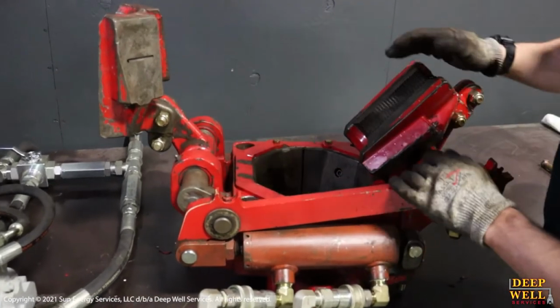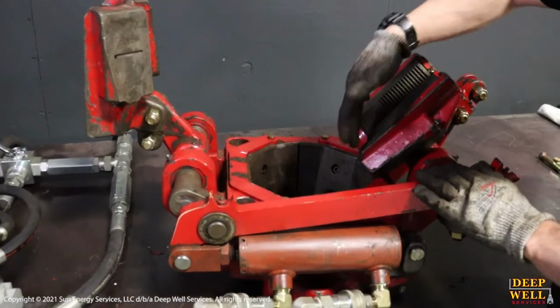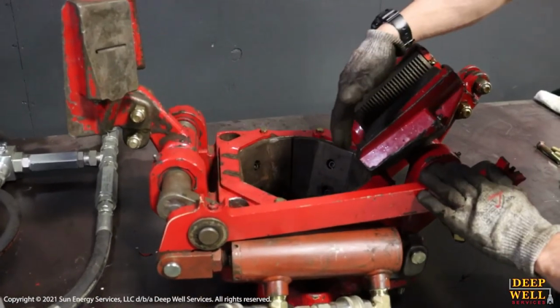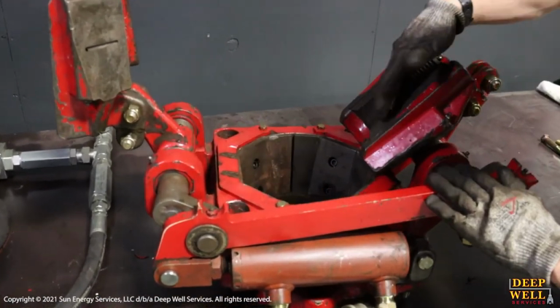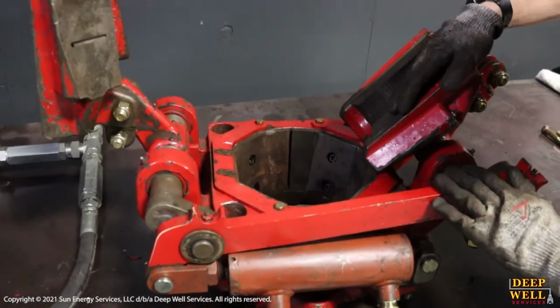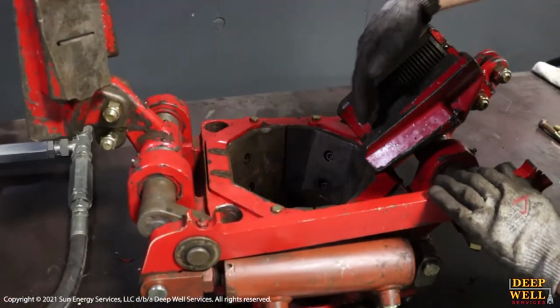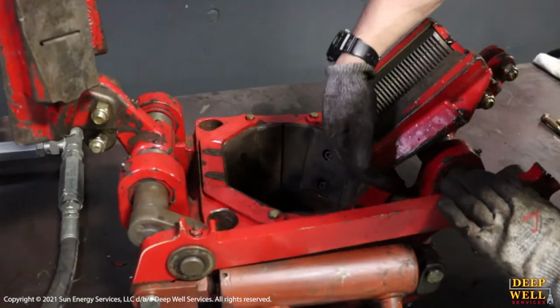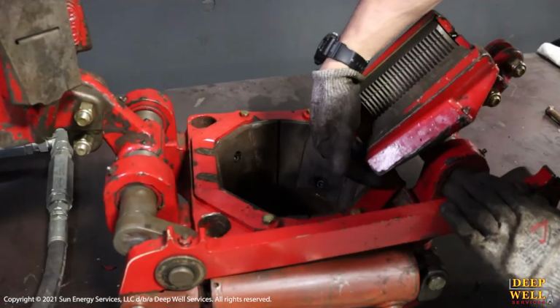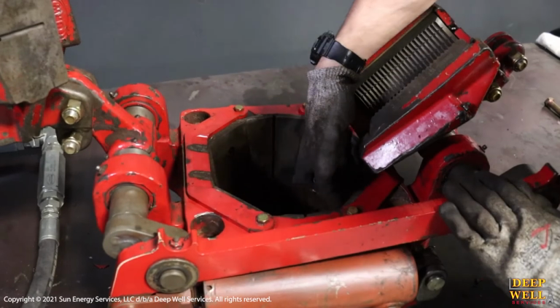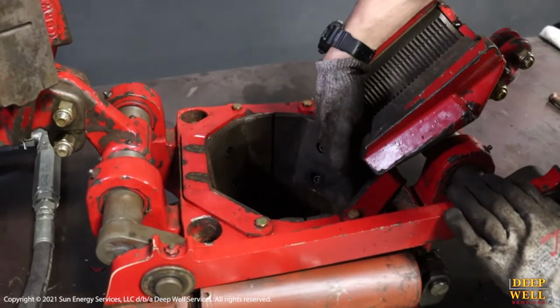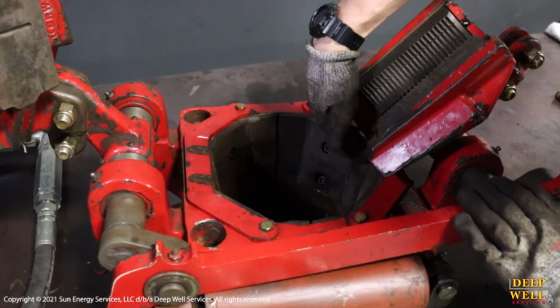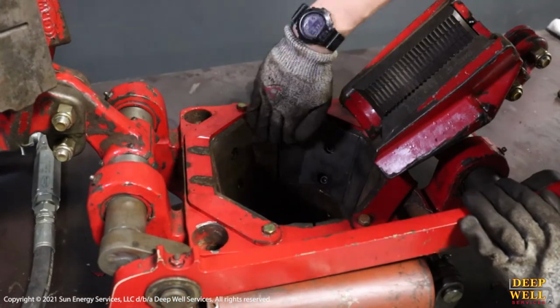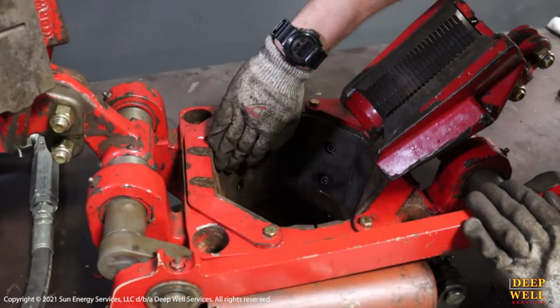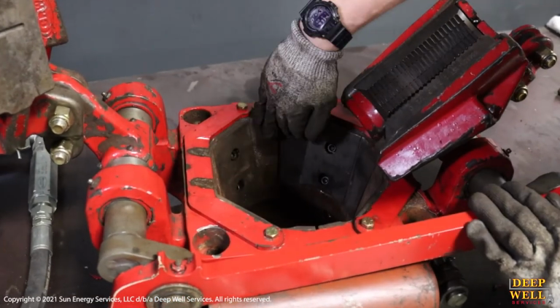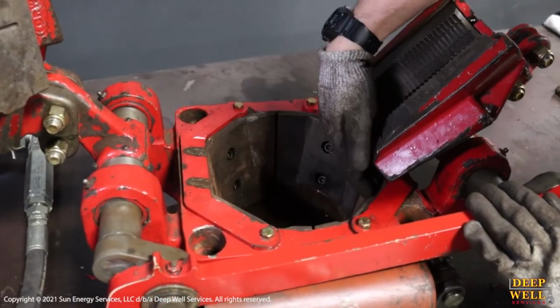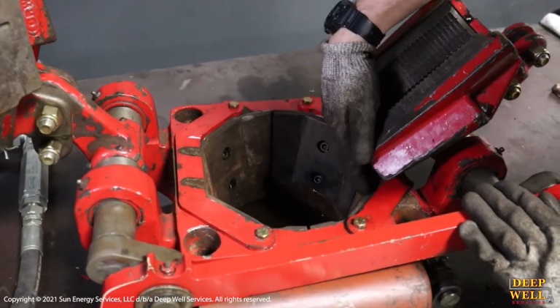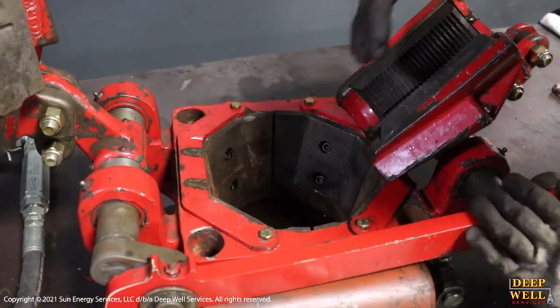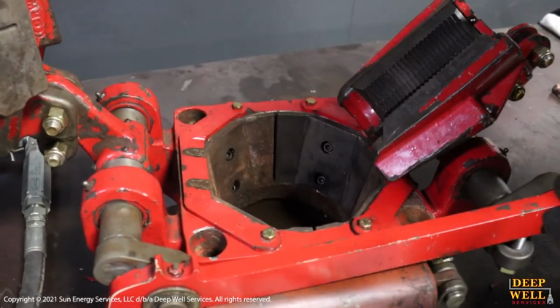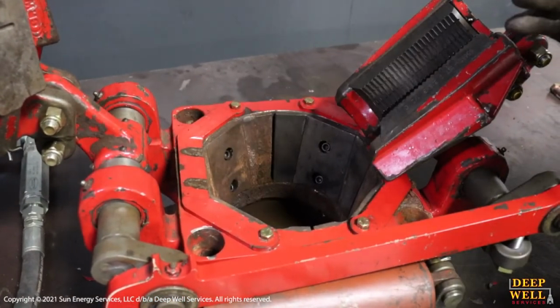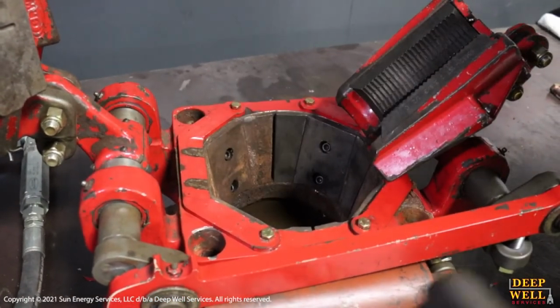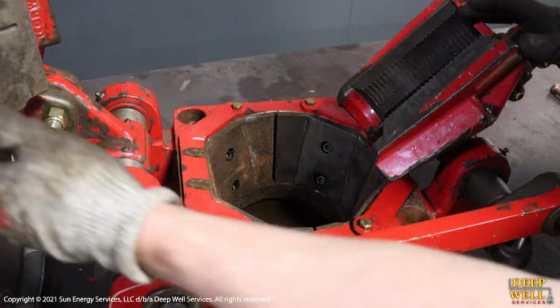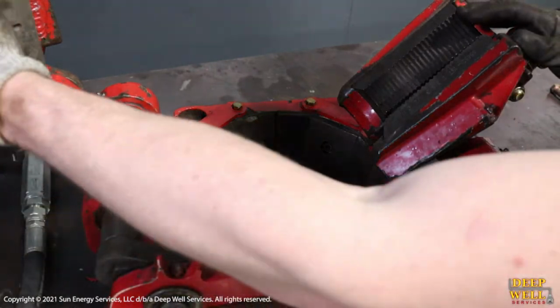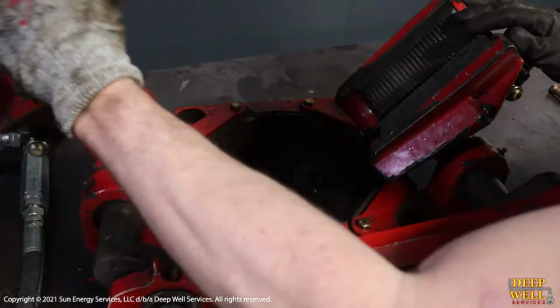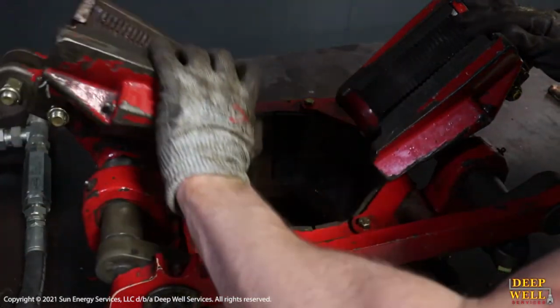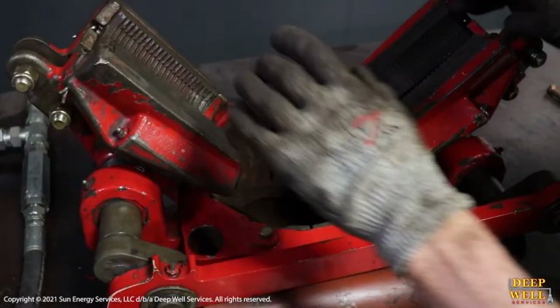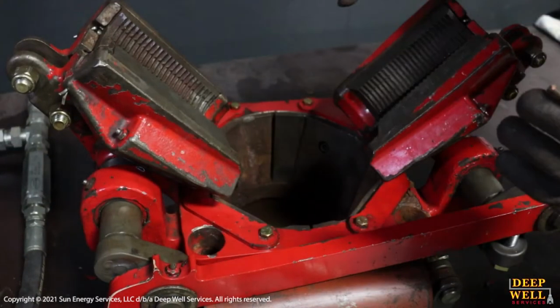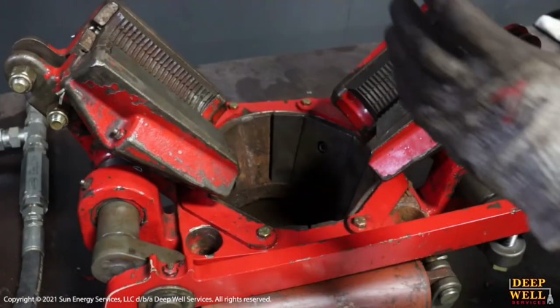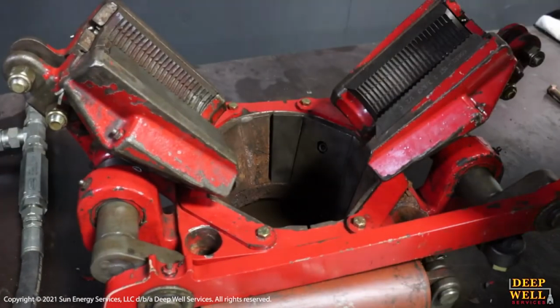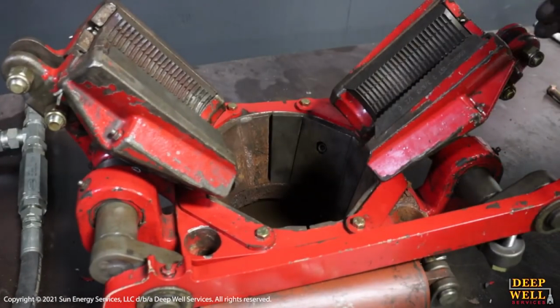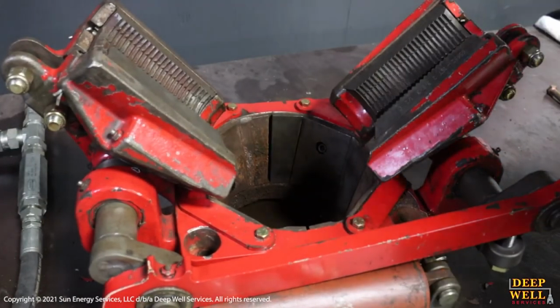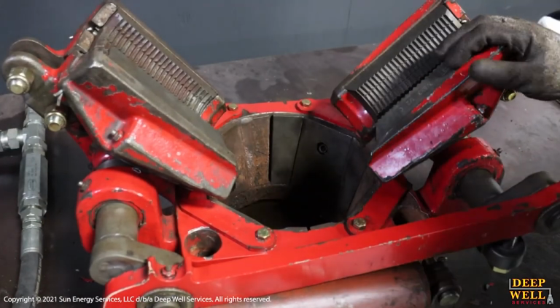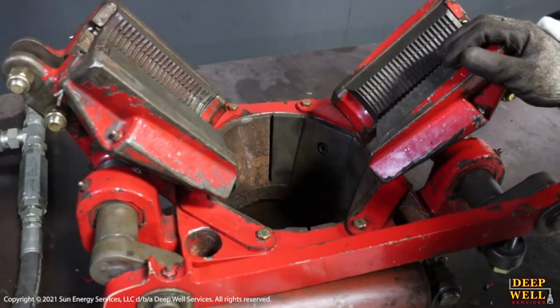if this were sitting down in the bowl, the flat back would meet up with these octagonal parts of the inside of the slip bowl, which prevents these two carriers from actually rotating in the slip bowl when they're closed.